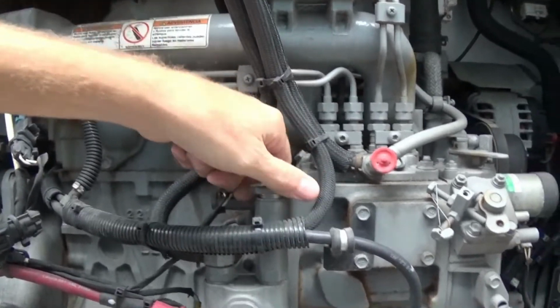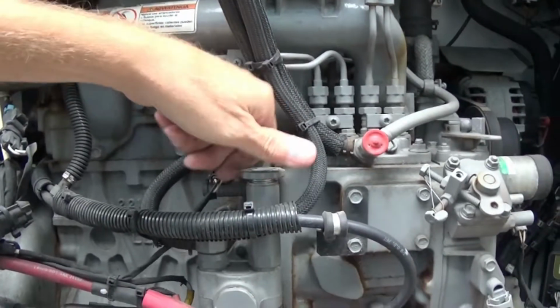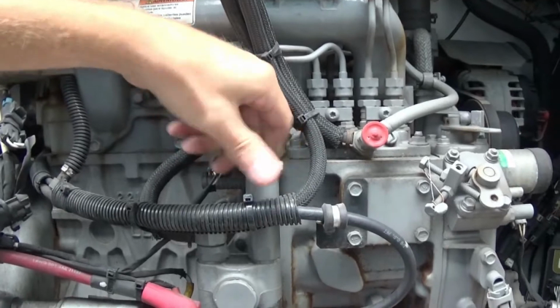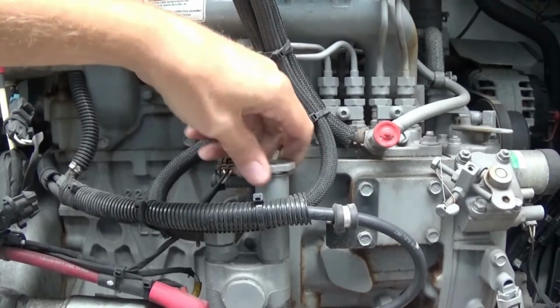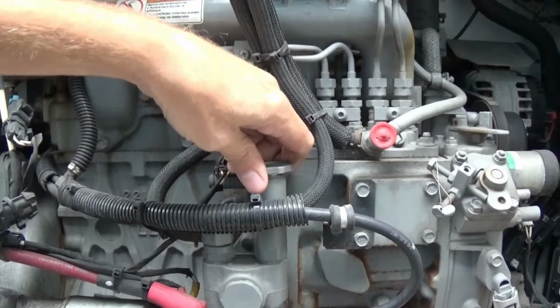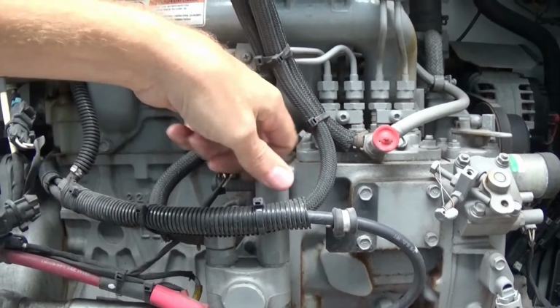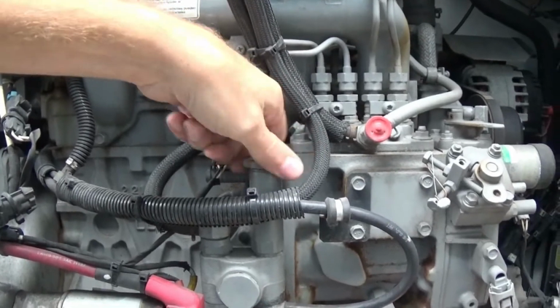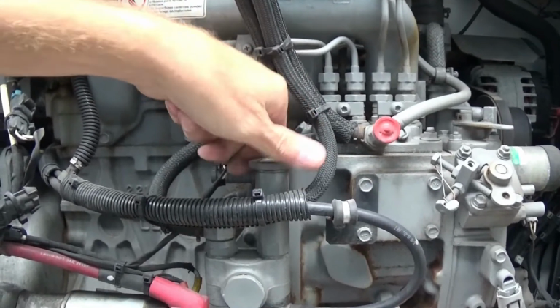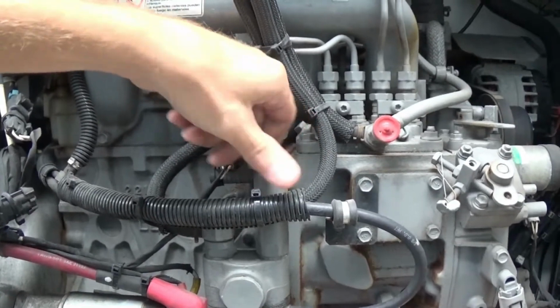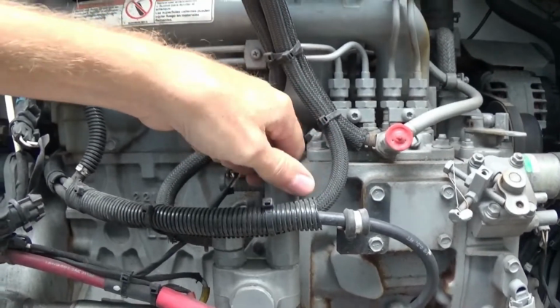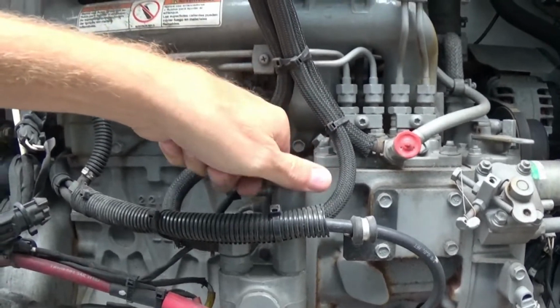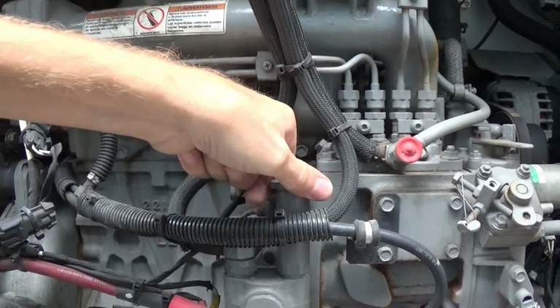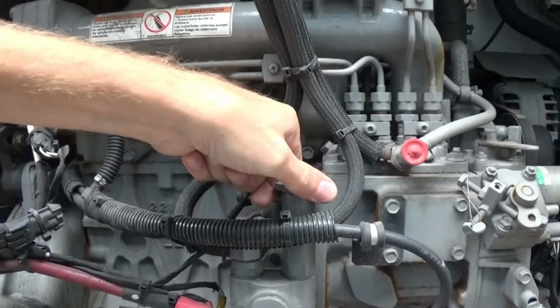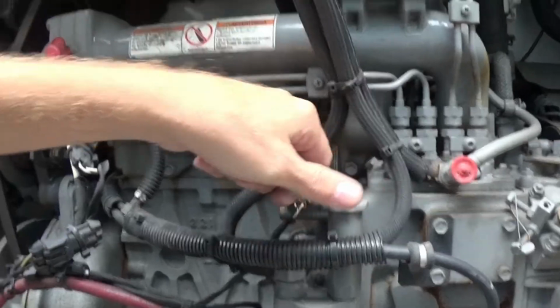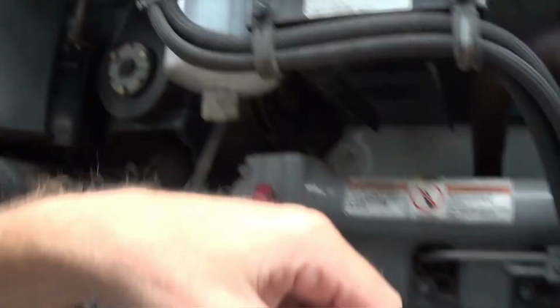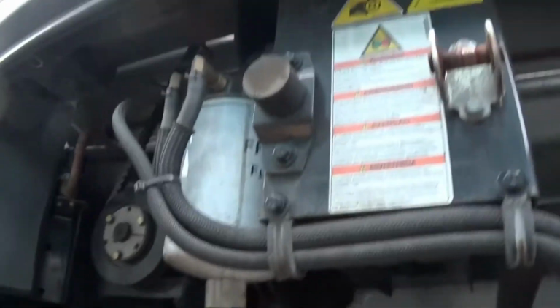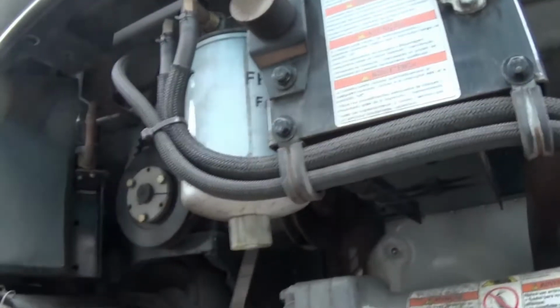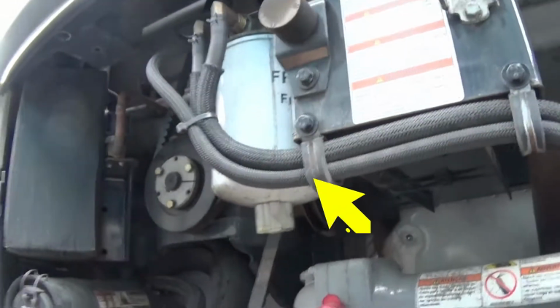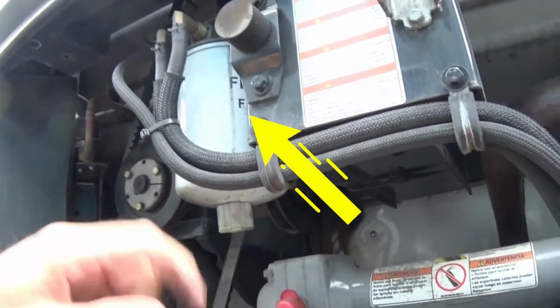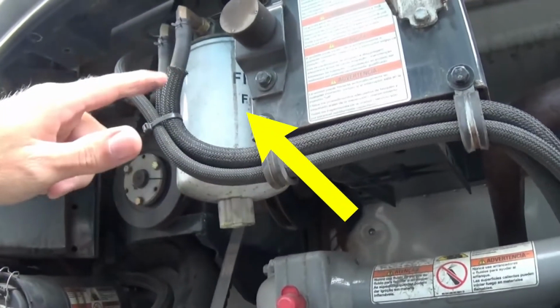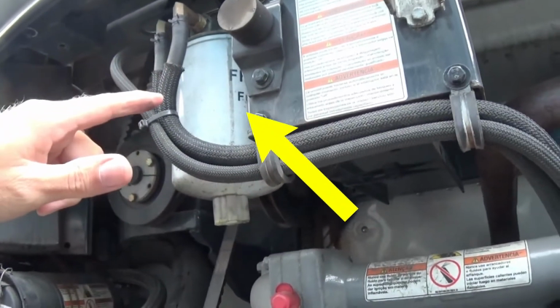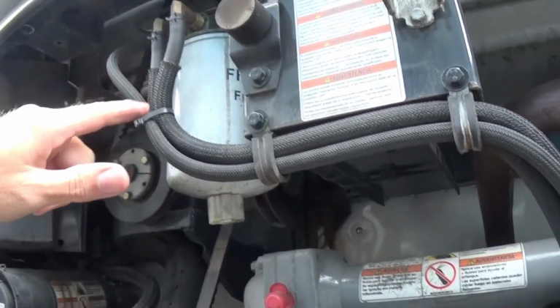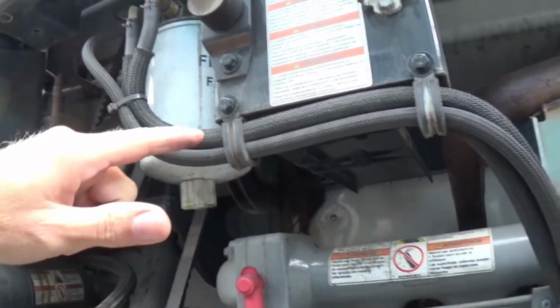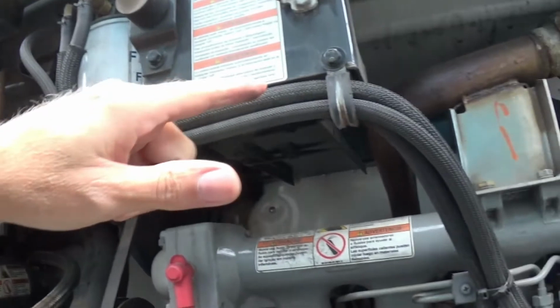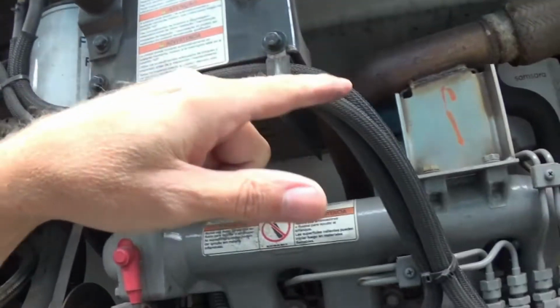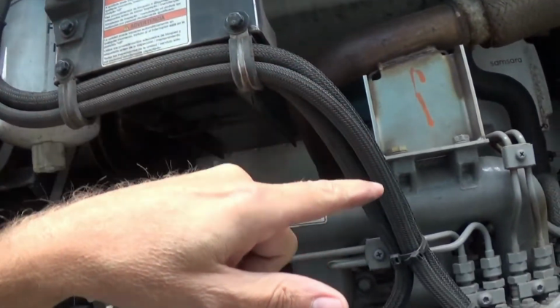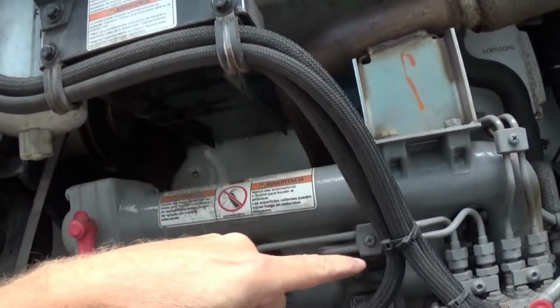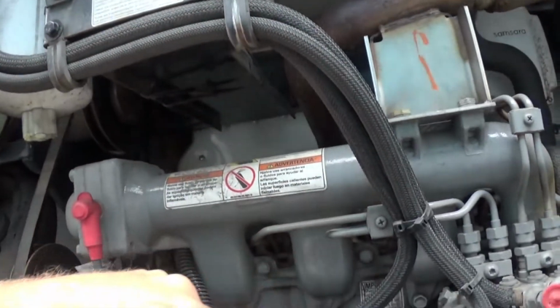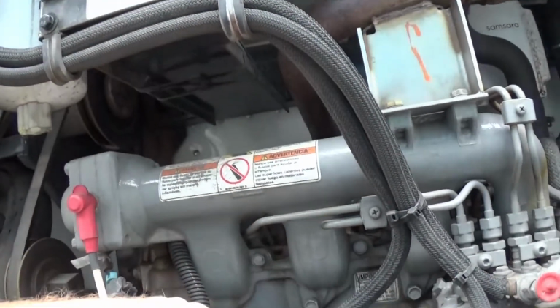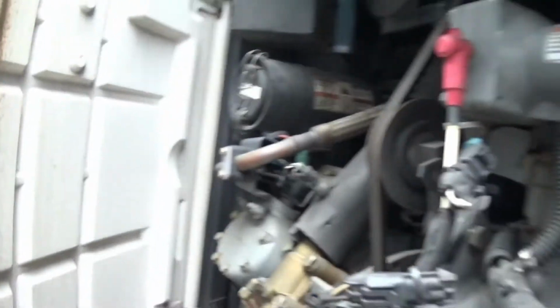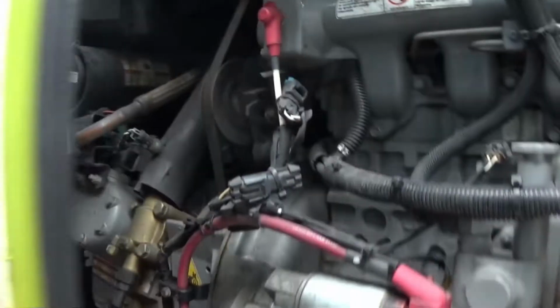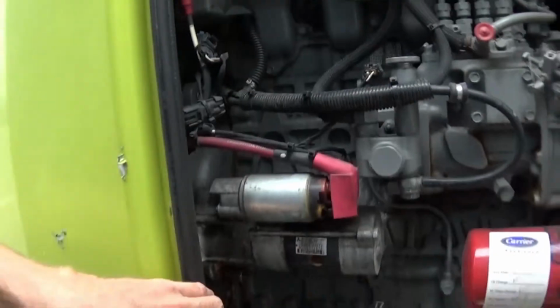They're all located in different spots, so the best way to find out where the primer is located is to find the fuel filter and follow the lines down to wherever the primer is at. Close your doors back up.